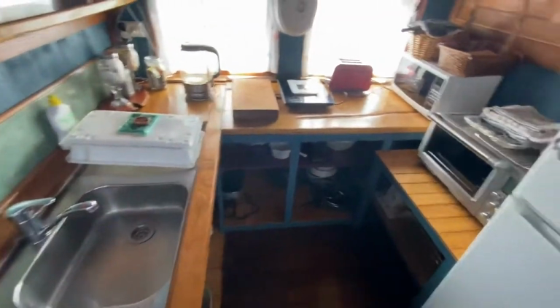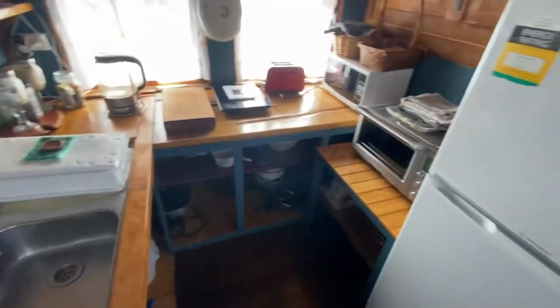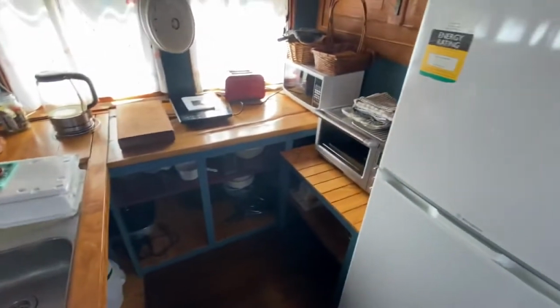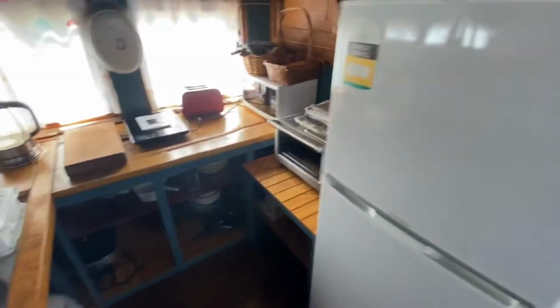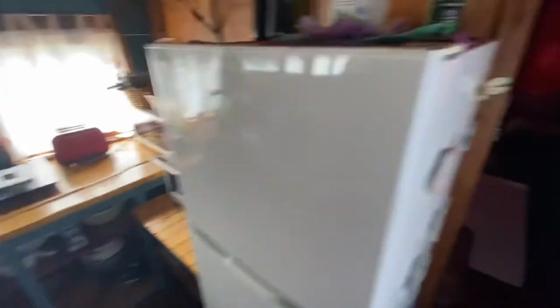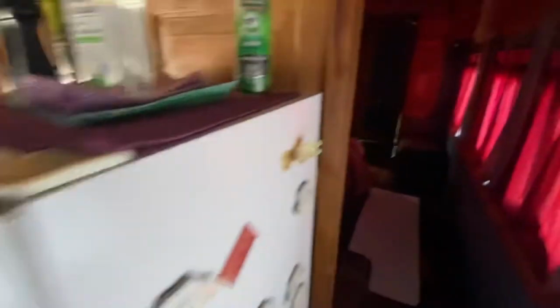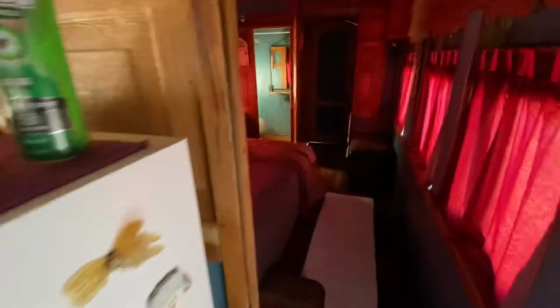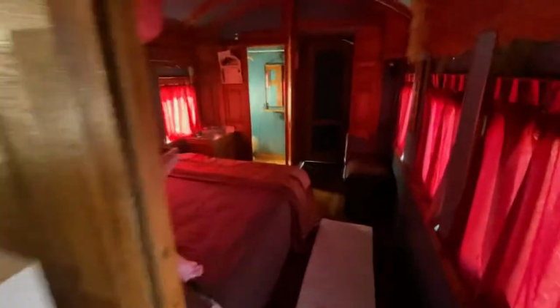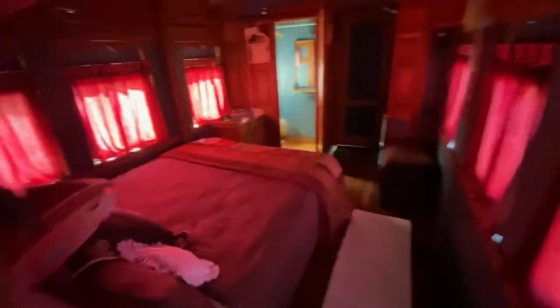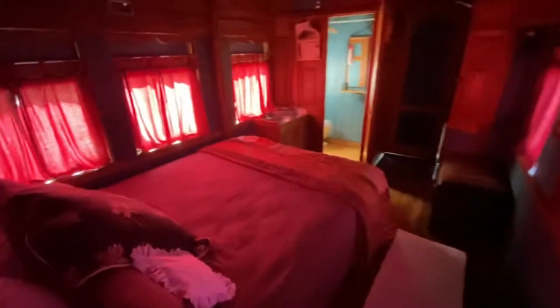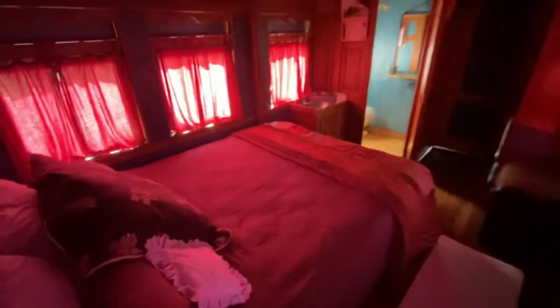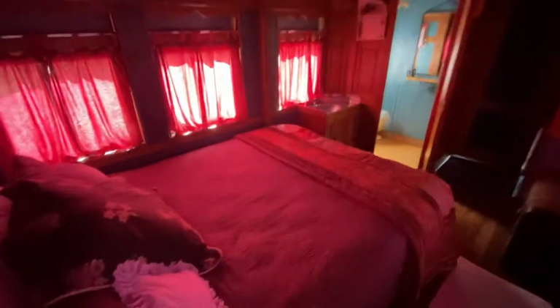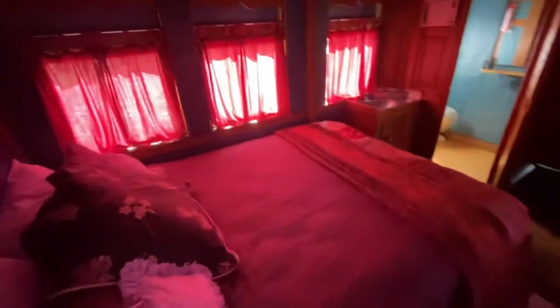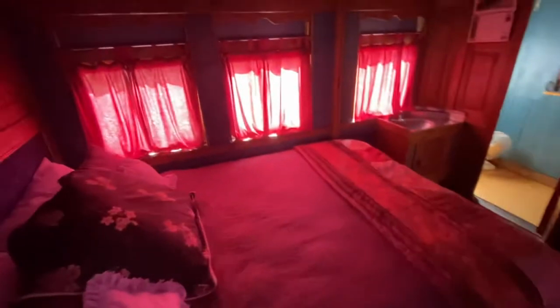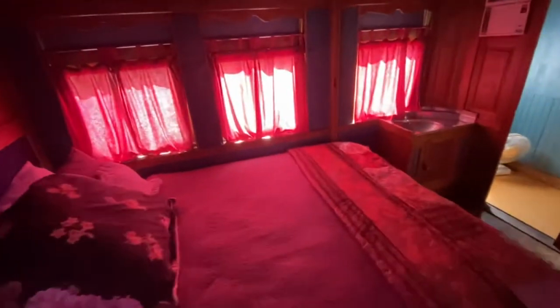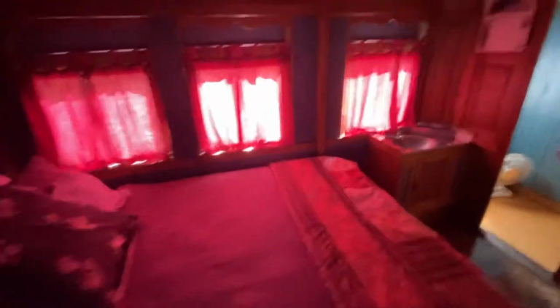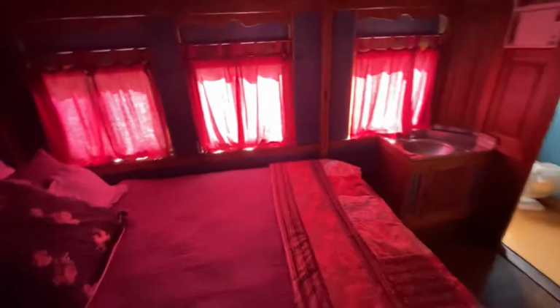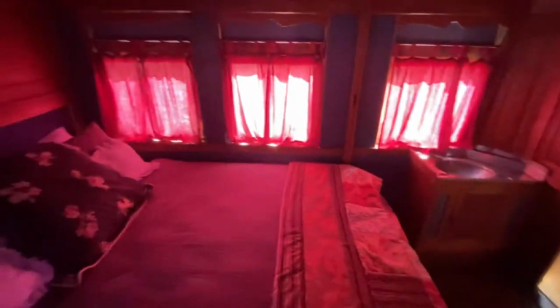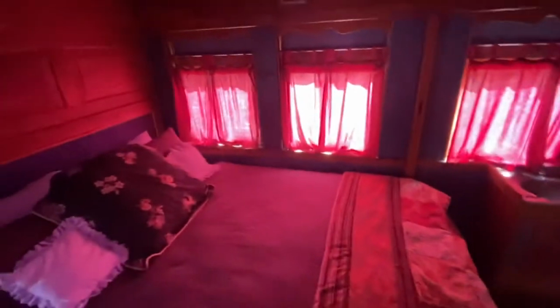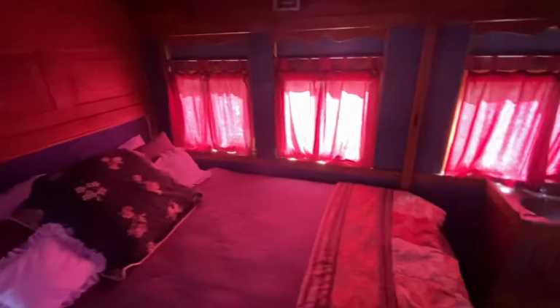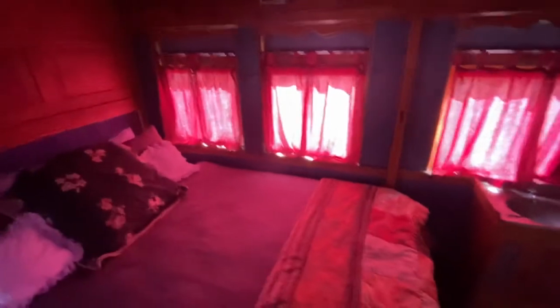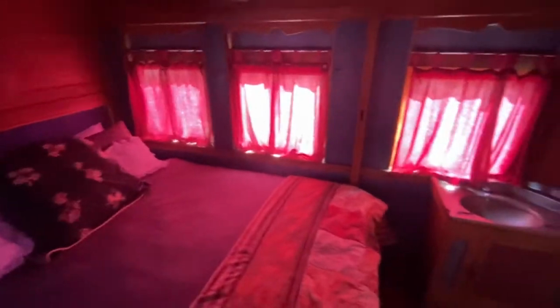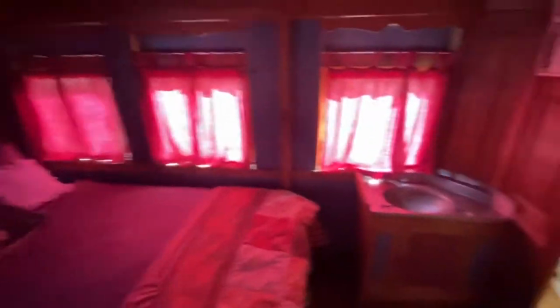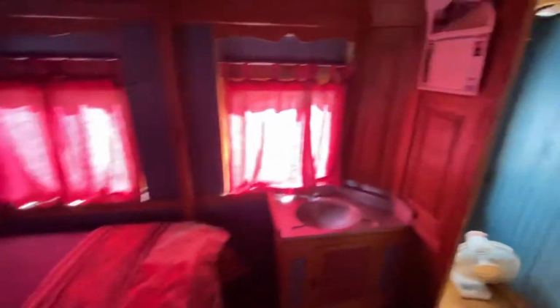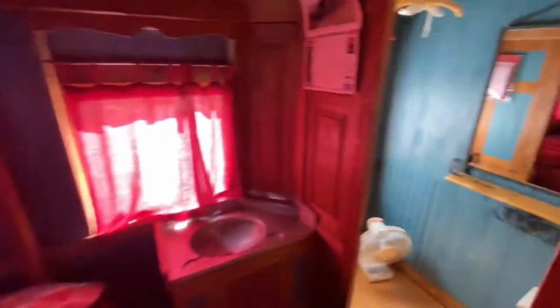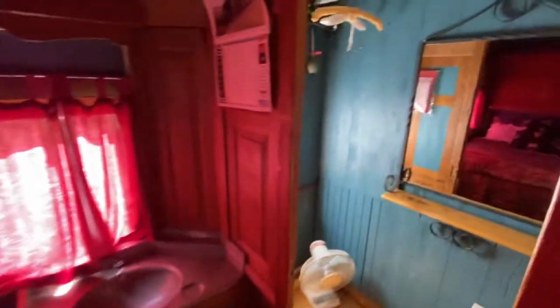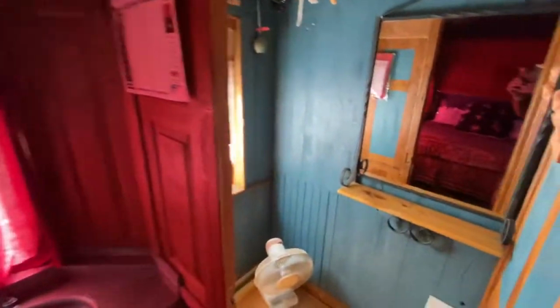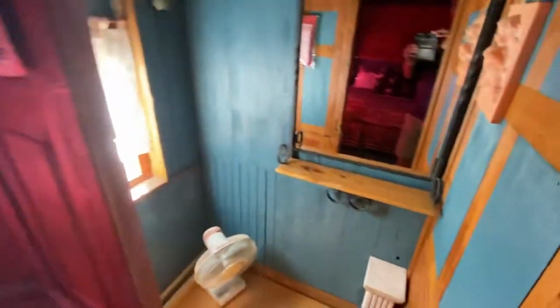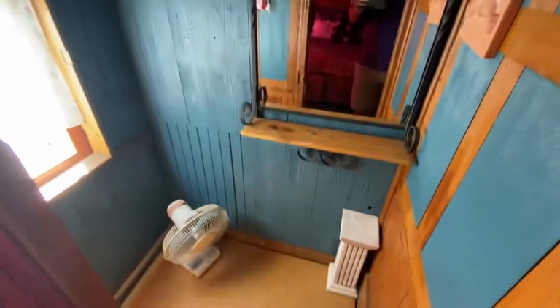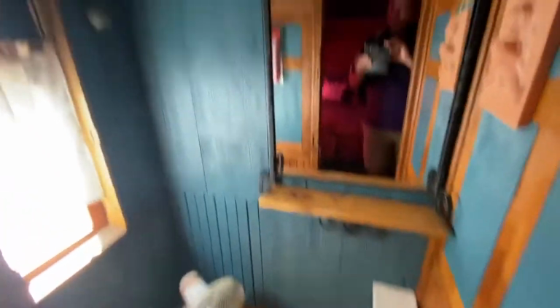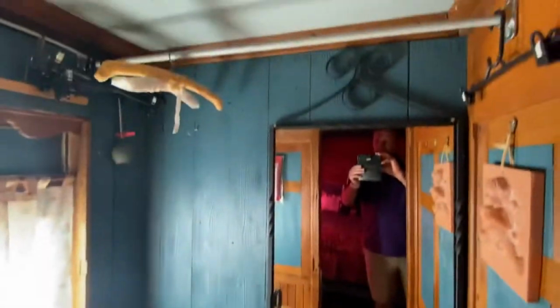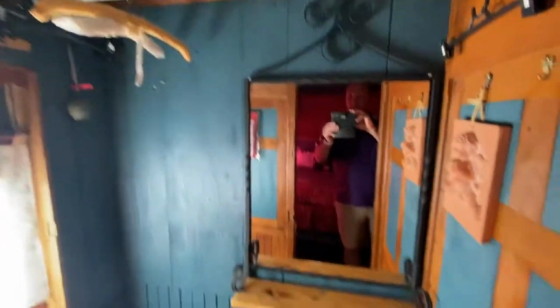Microwave, stove, induction hot plate. Main bedroom. Blinds are closed because it's pretty hot outside. And a wardrobe mirror.